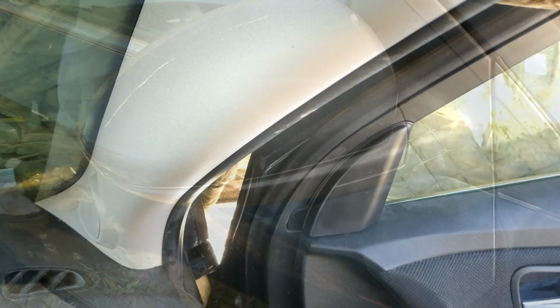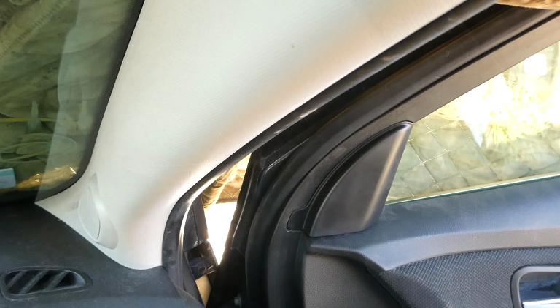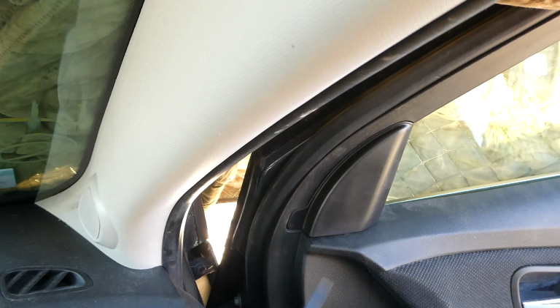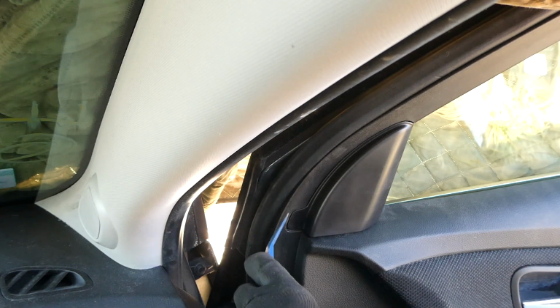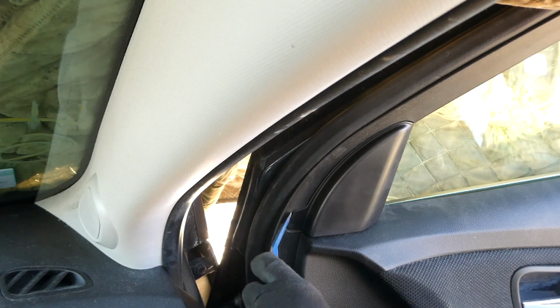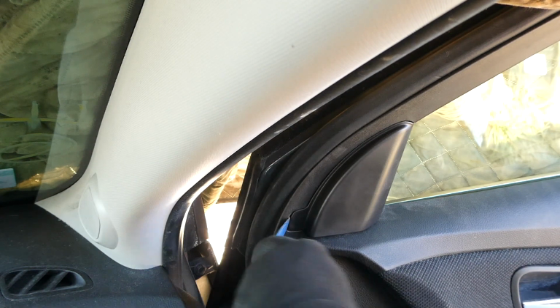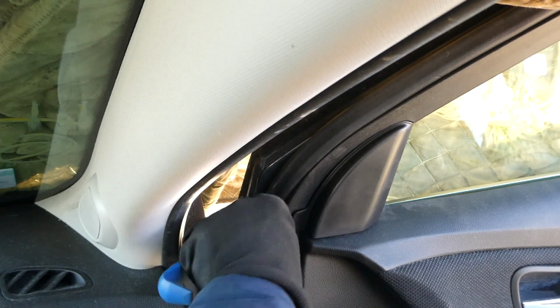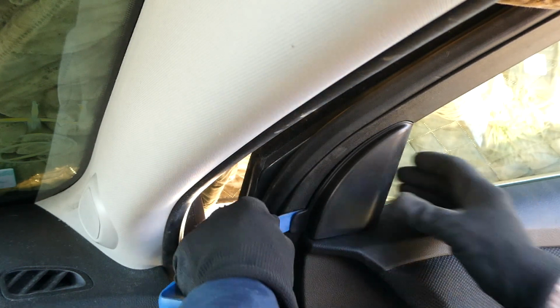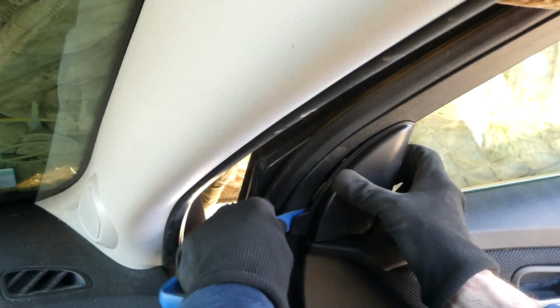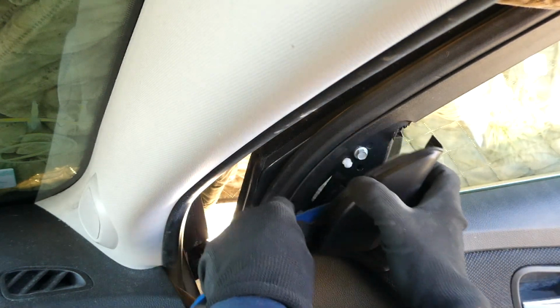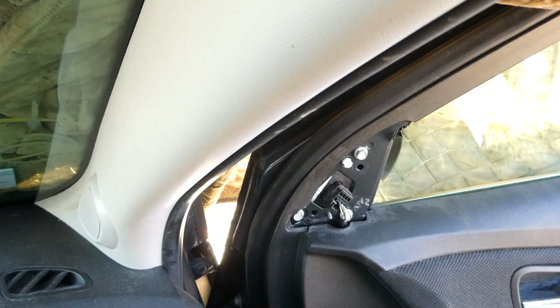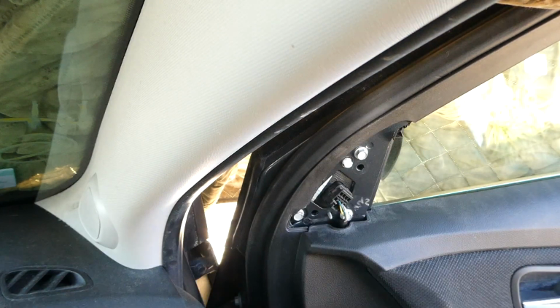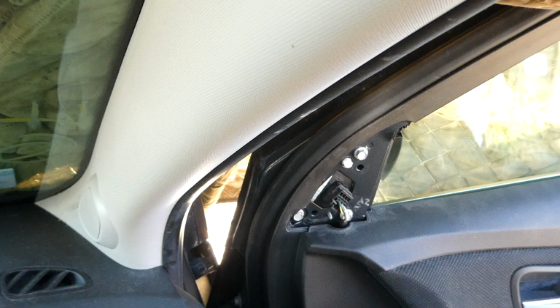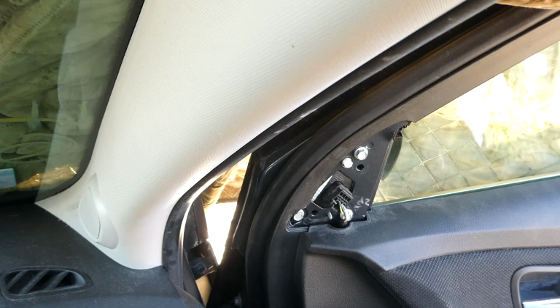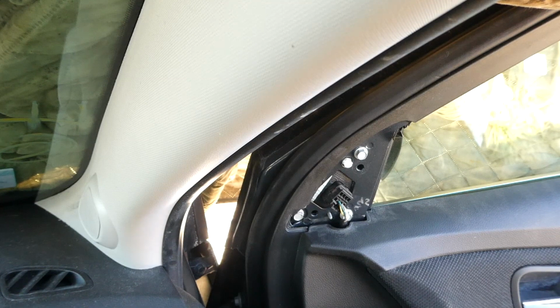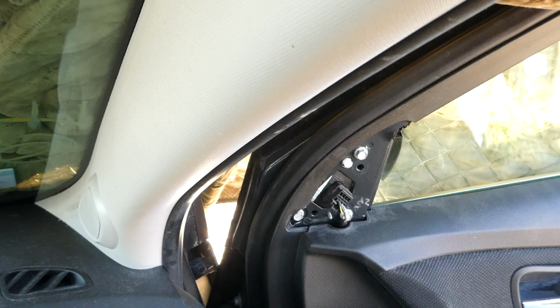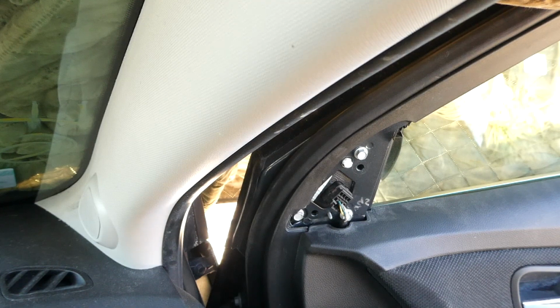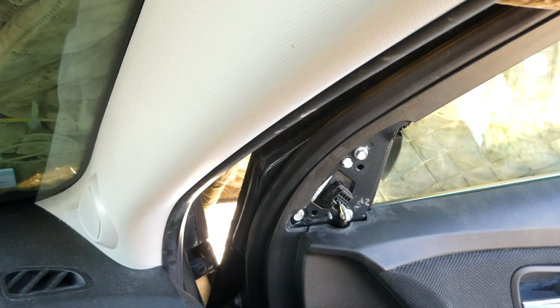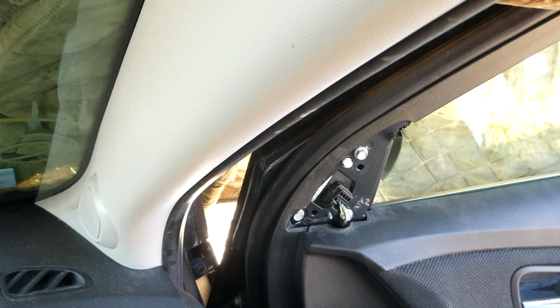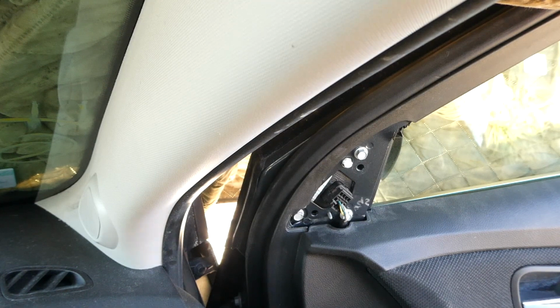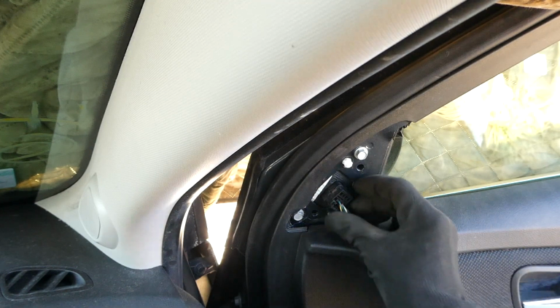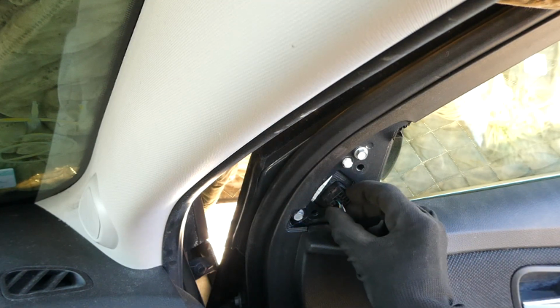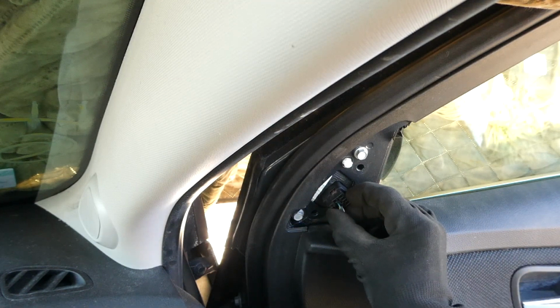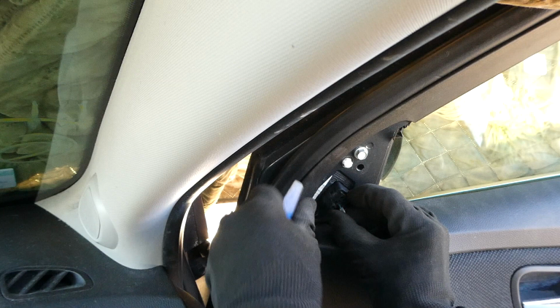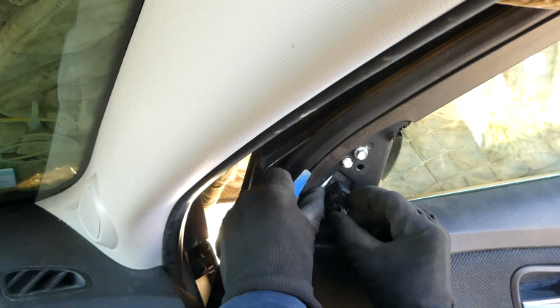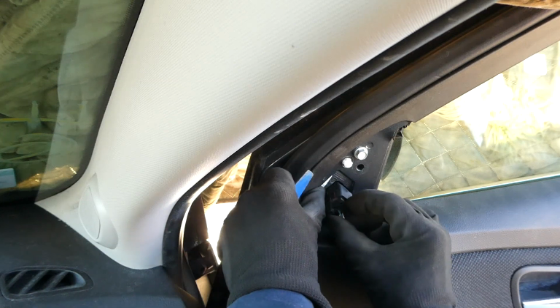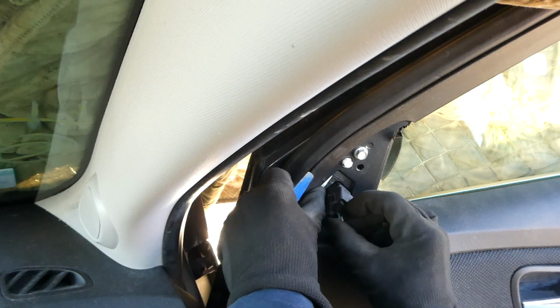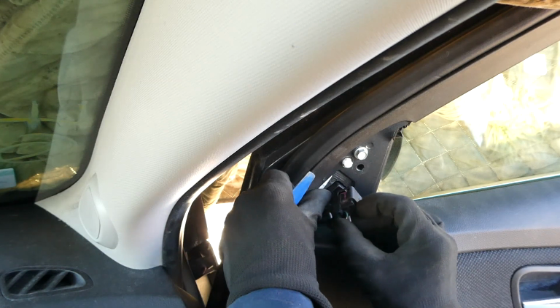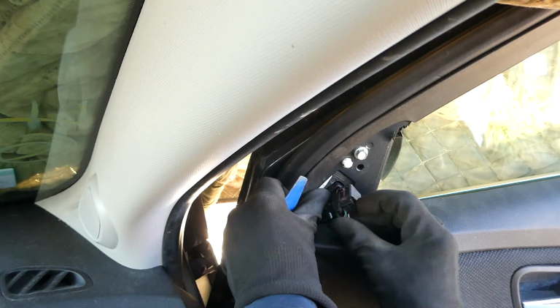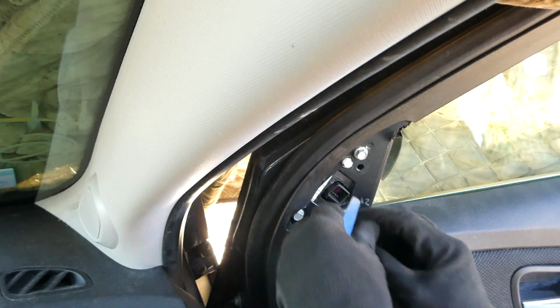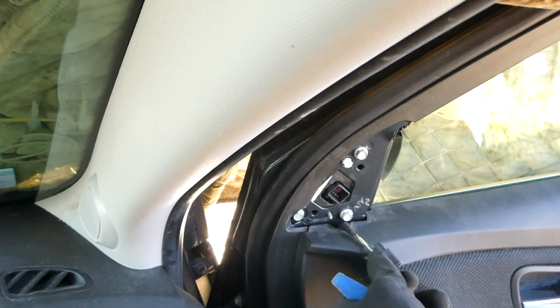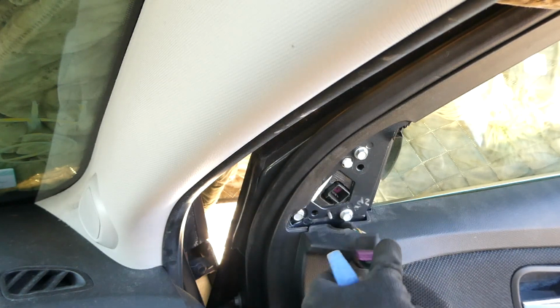First thing we need to do is remove this cover. Underneath there is an electrical connection — remove that.